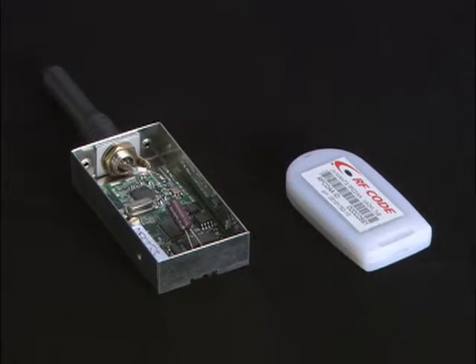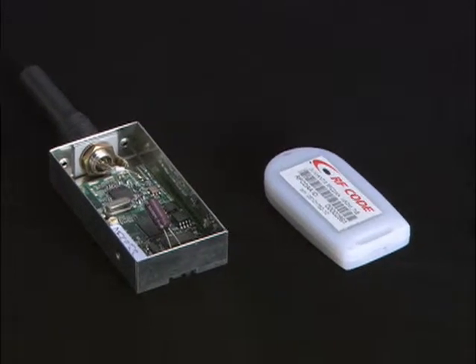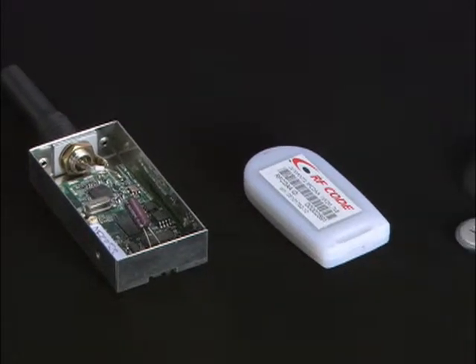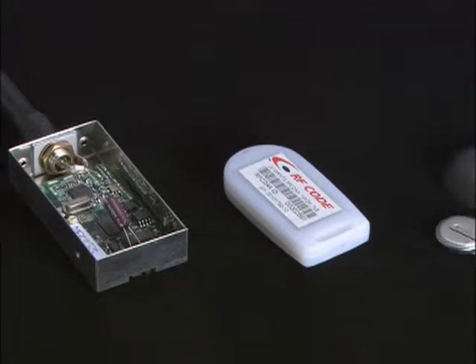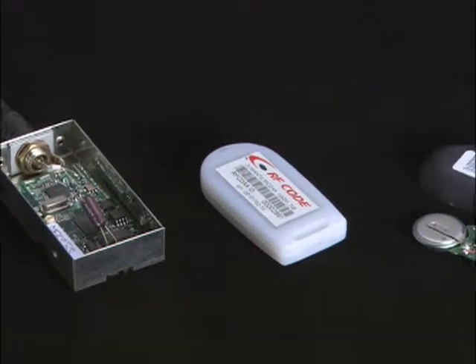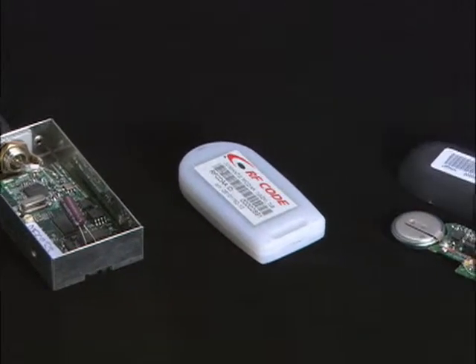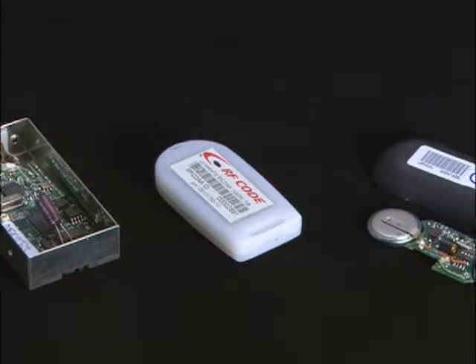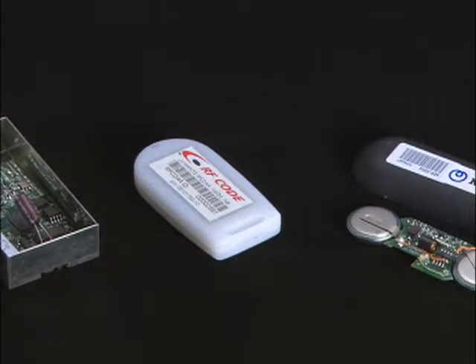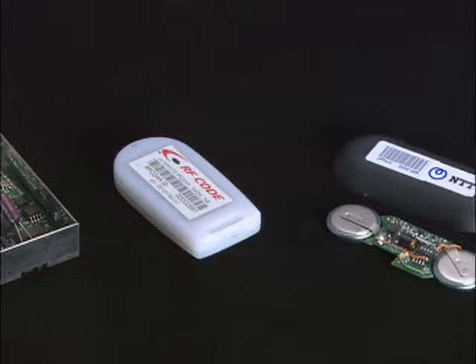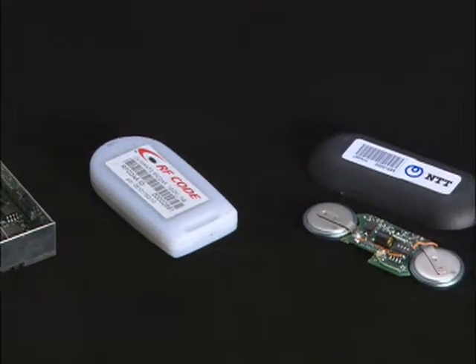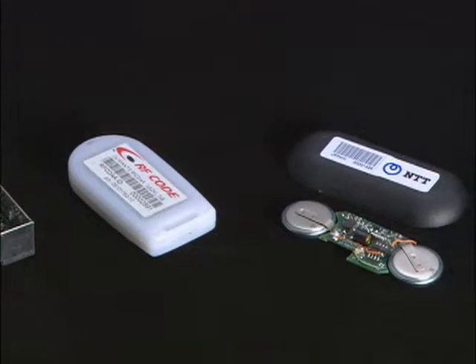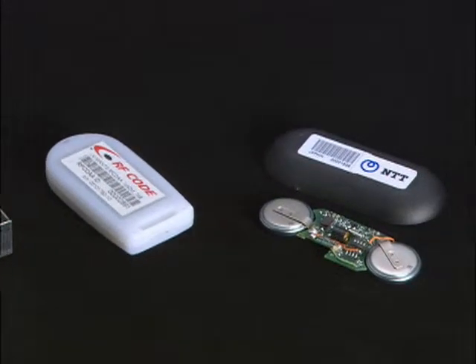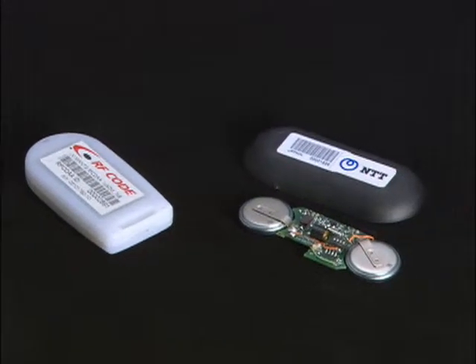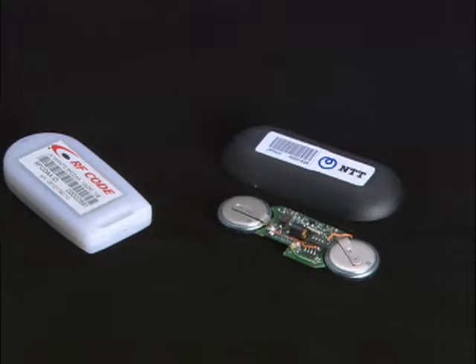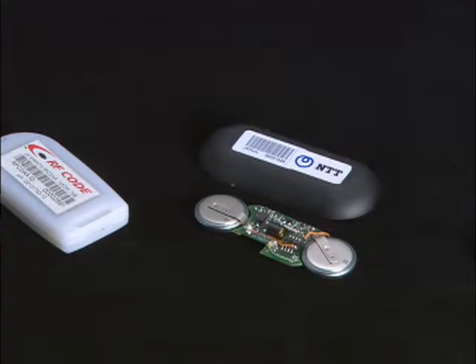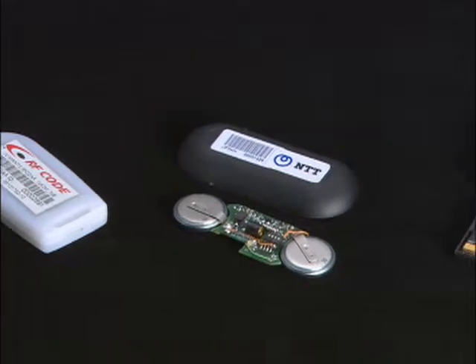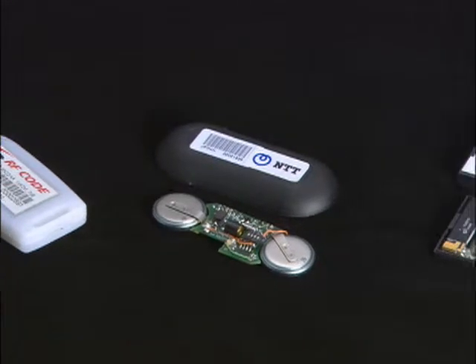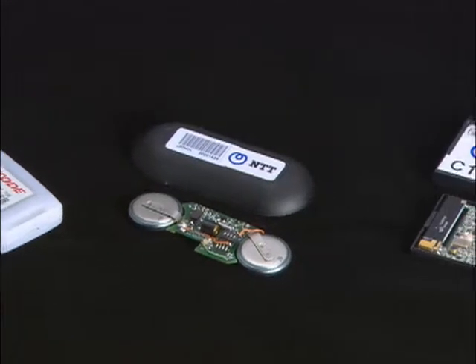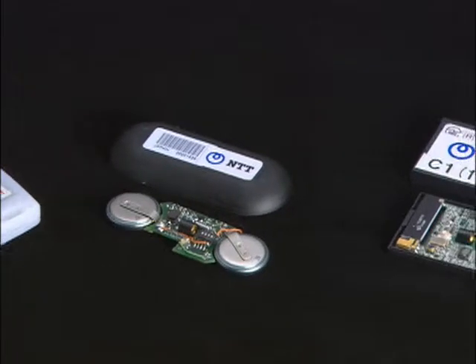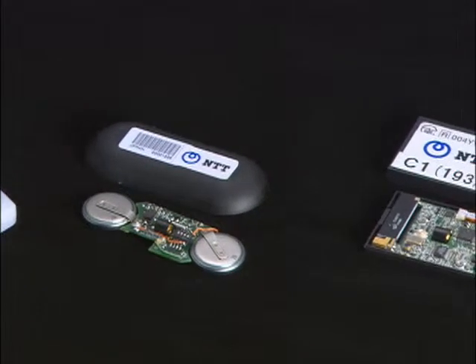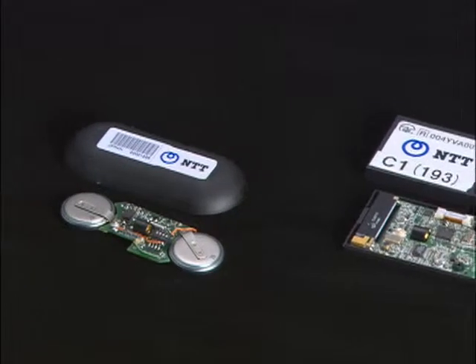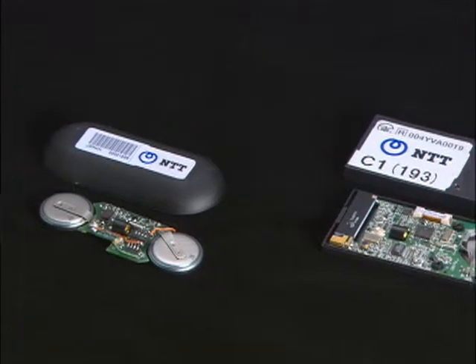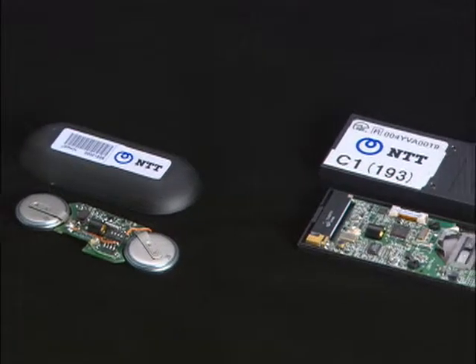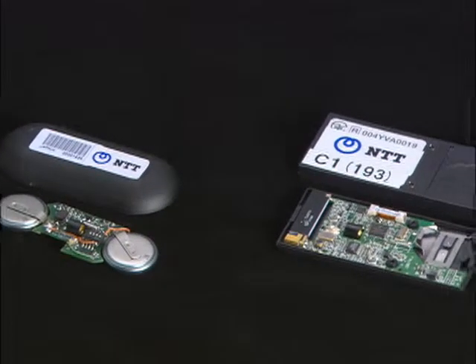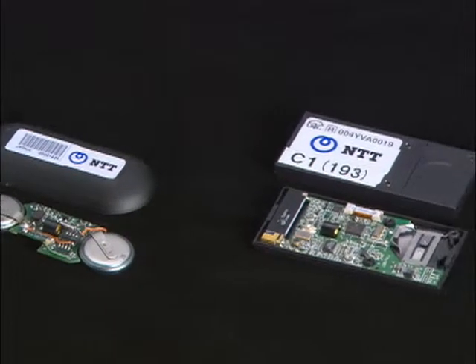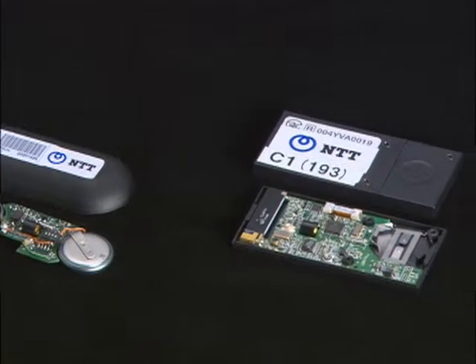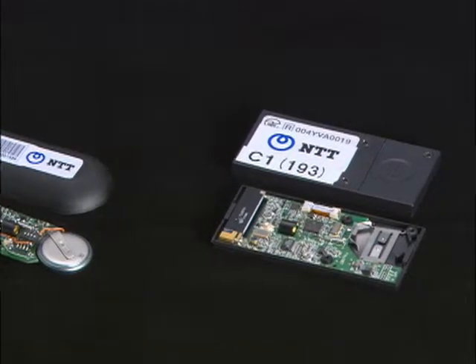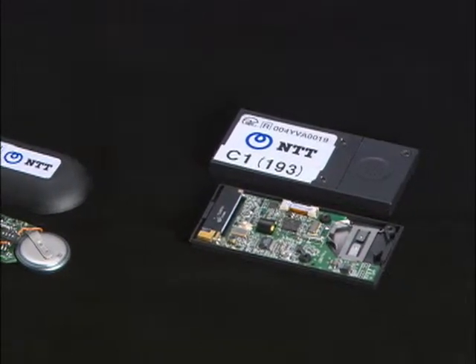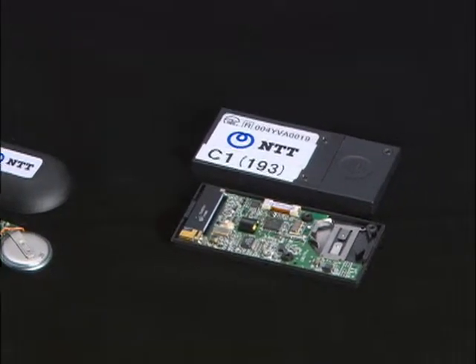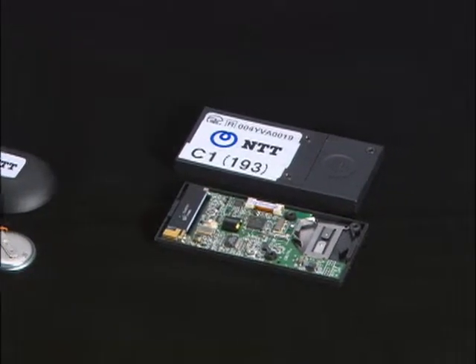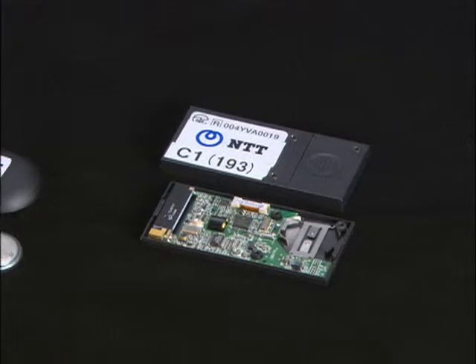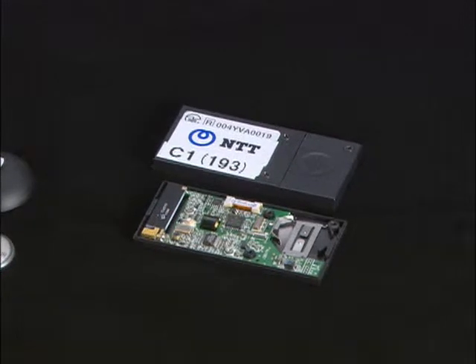Network Innovation Laboratories are currently involved in research and development on active tags, which offer higher performance and more advanced functions than passive tags.